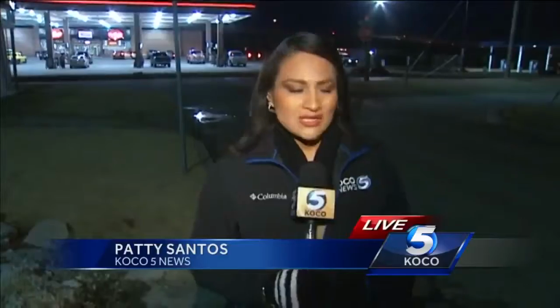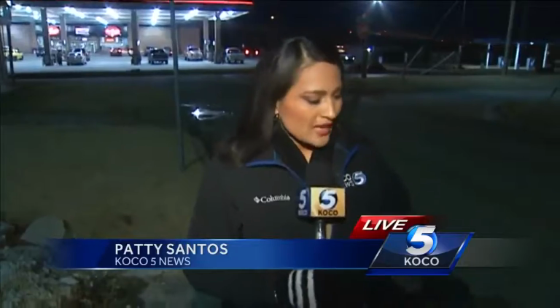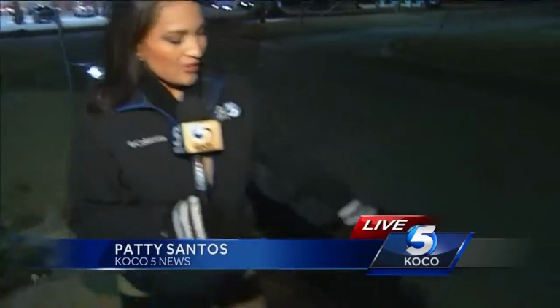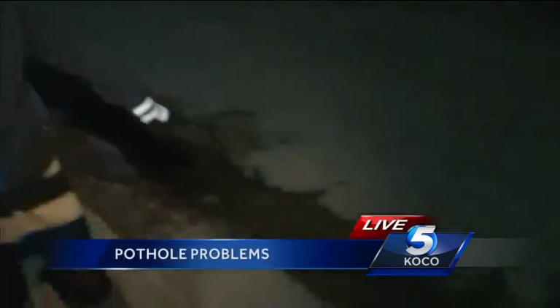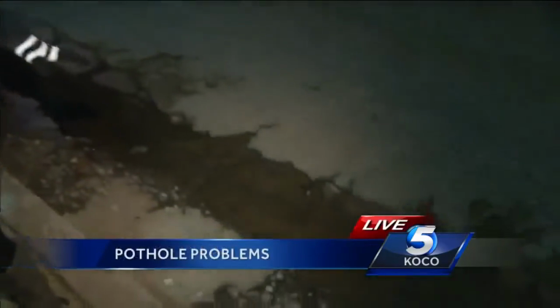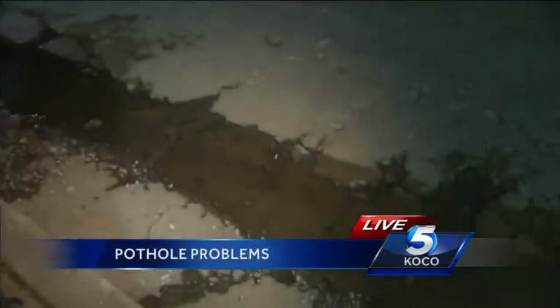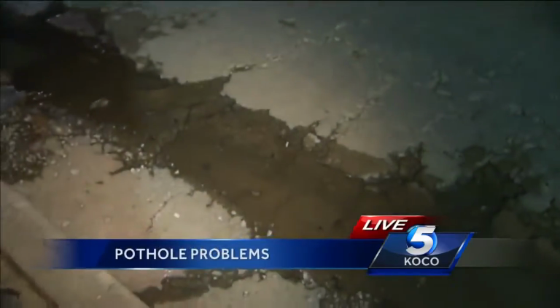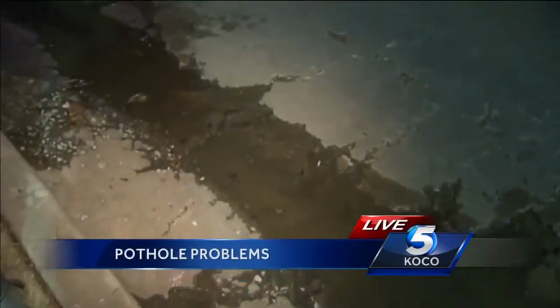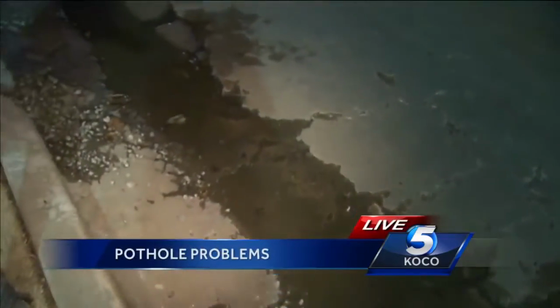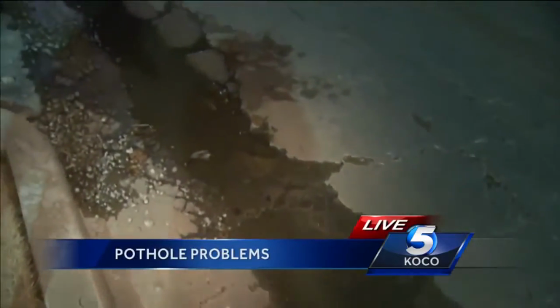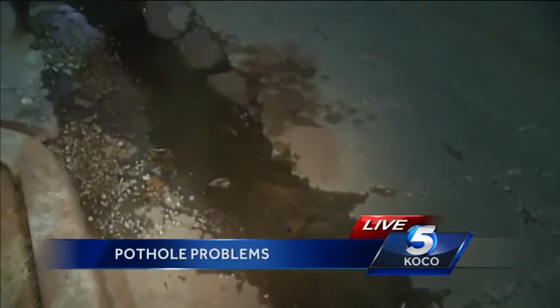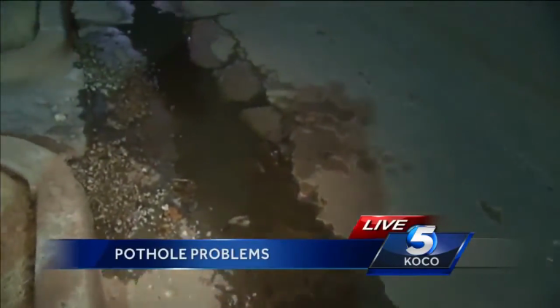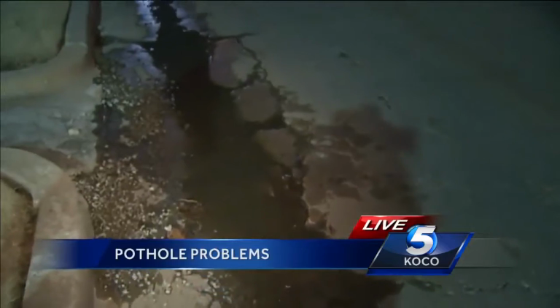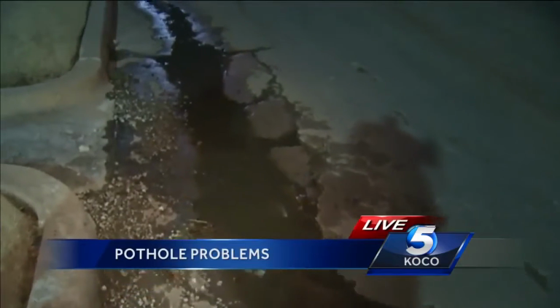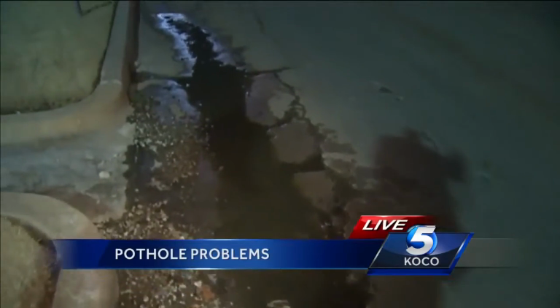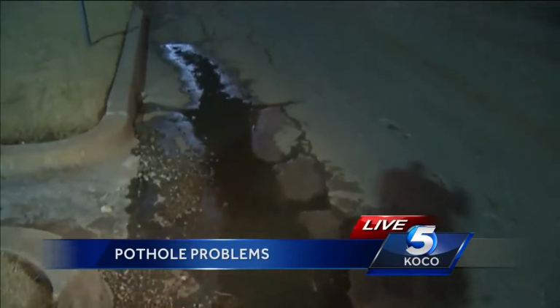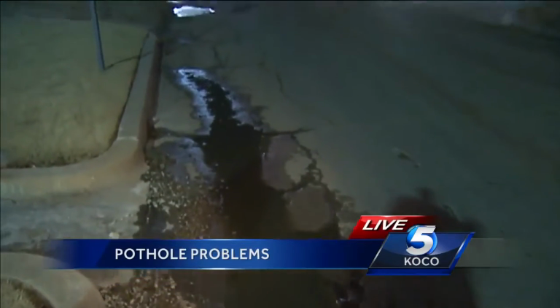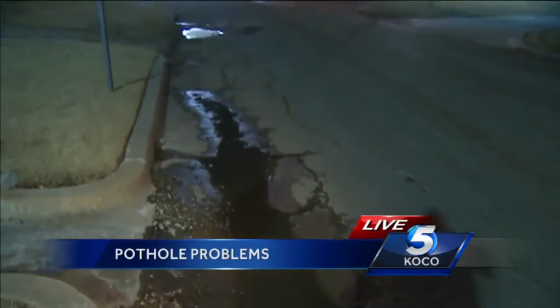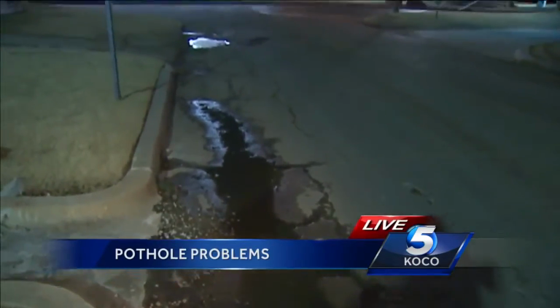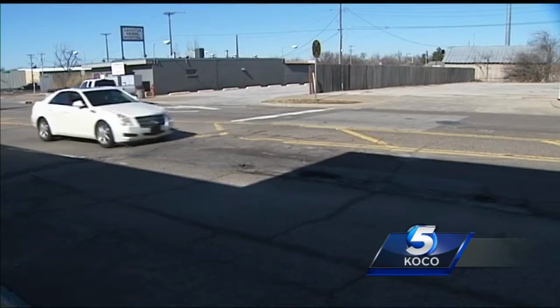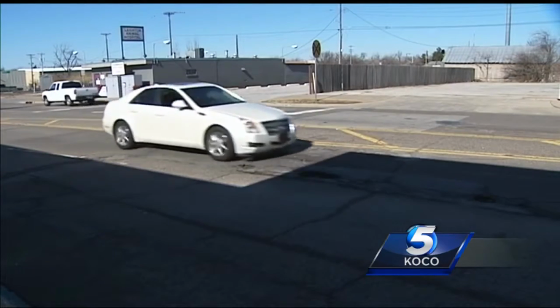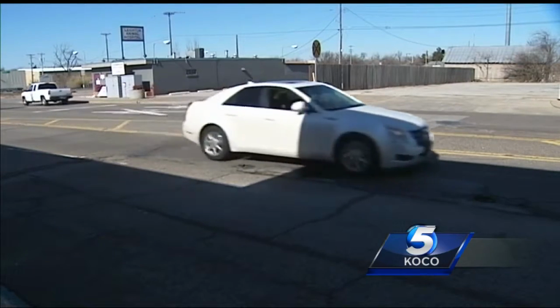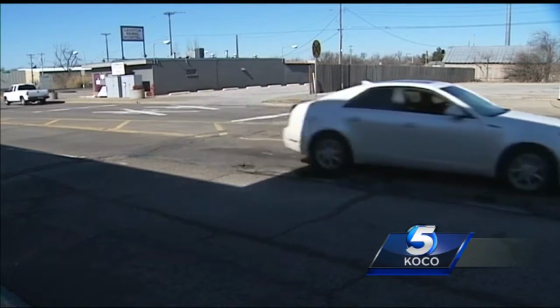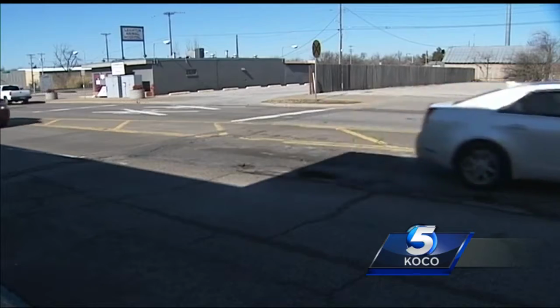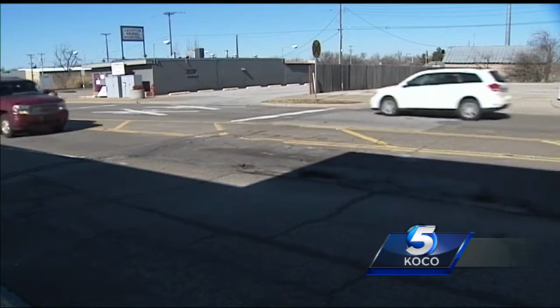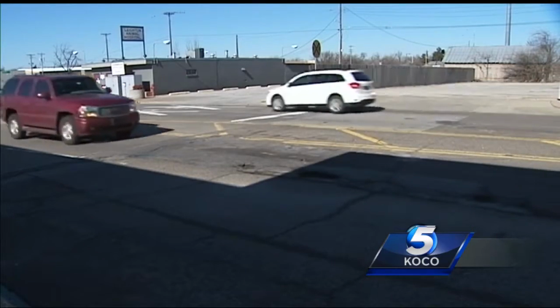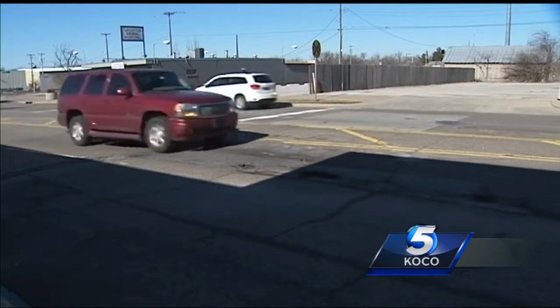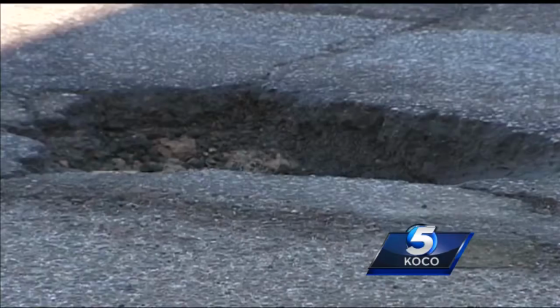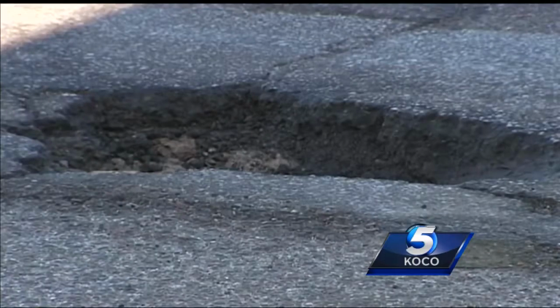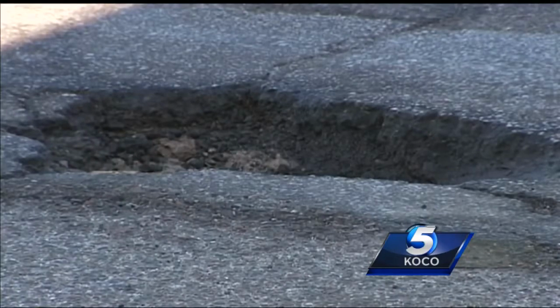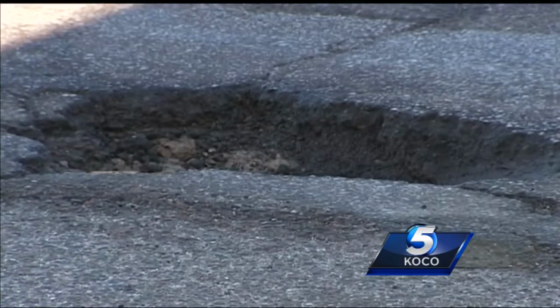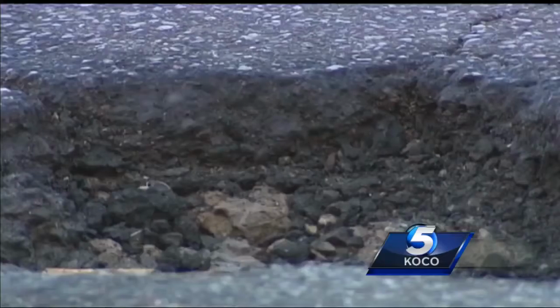Take a look down here. This is a good example of what you may be seeing on your drive, and if you're not paying attention, this could end up costing you. They'll pop up out of nowhere and may end up costing you on car repairs.